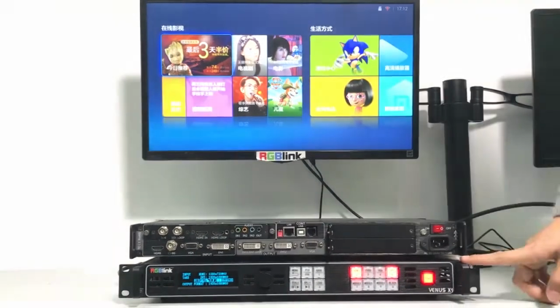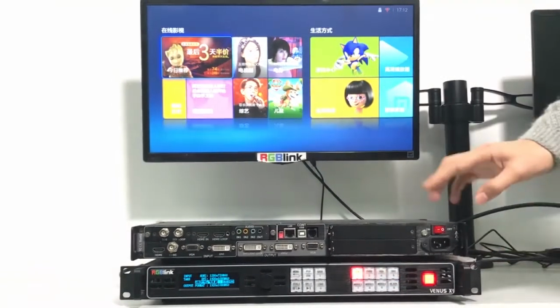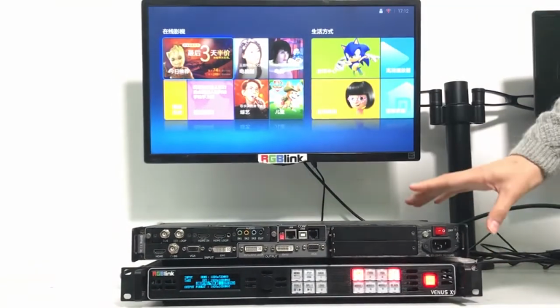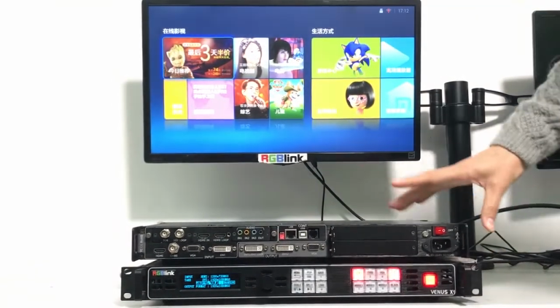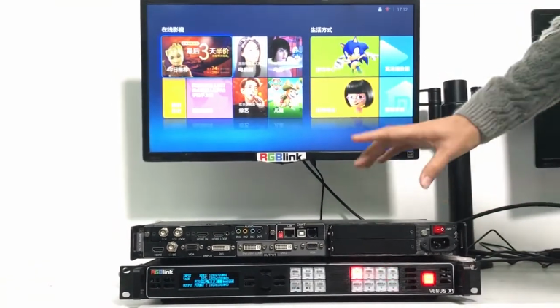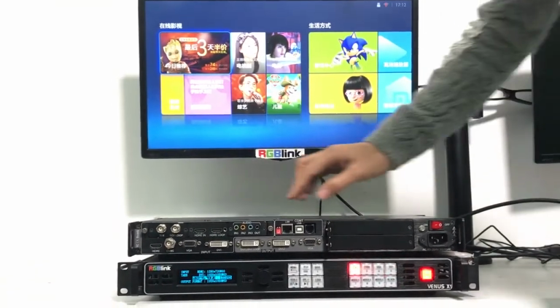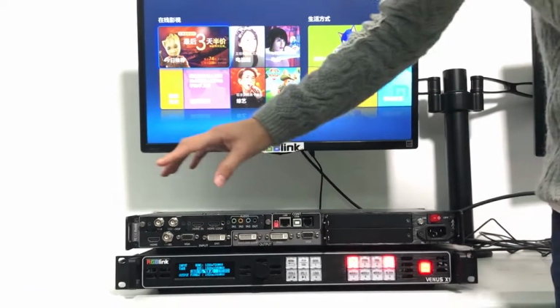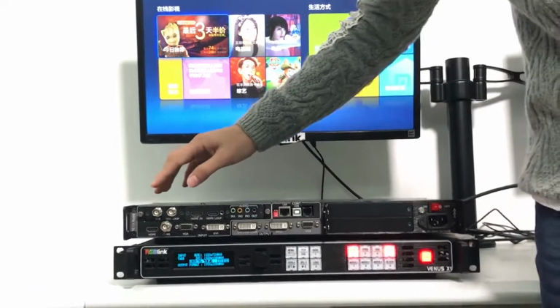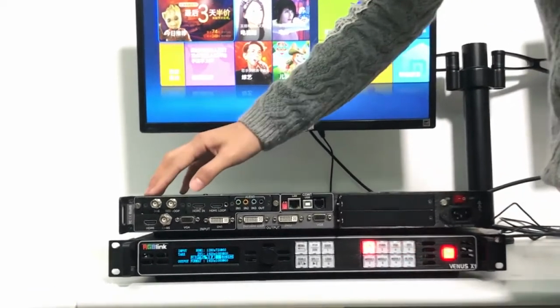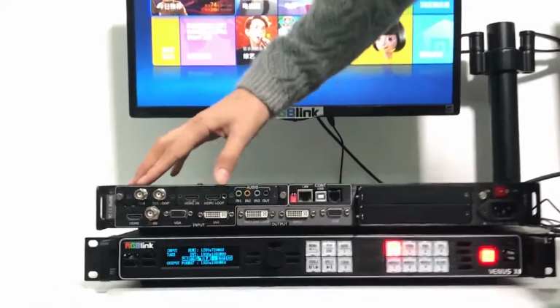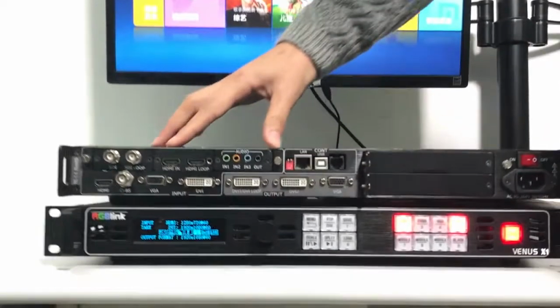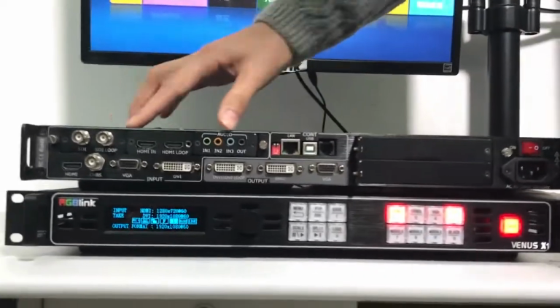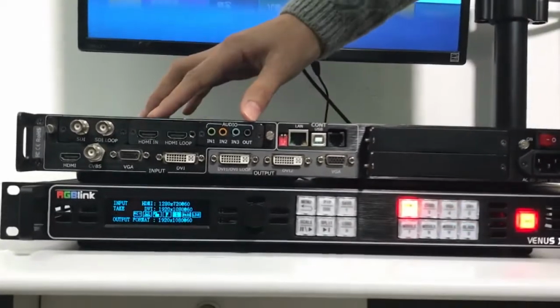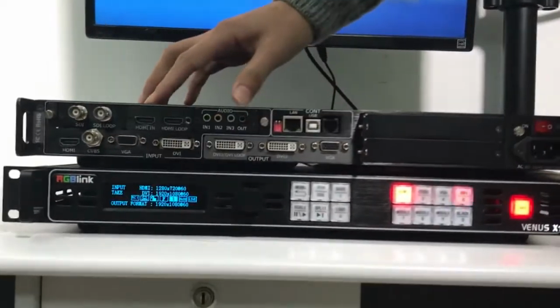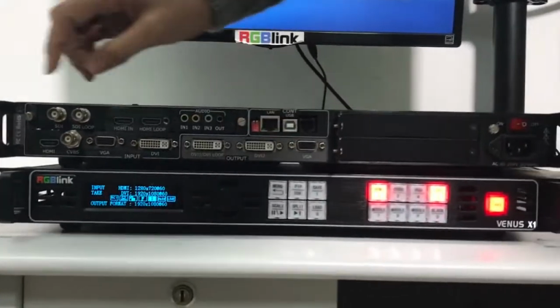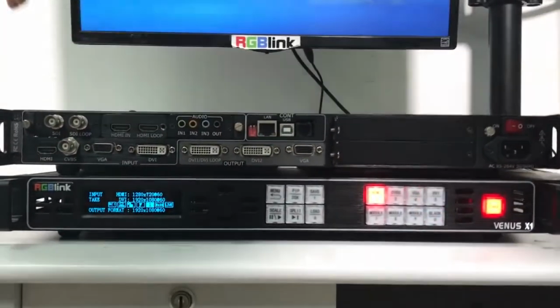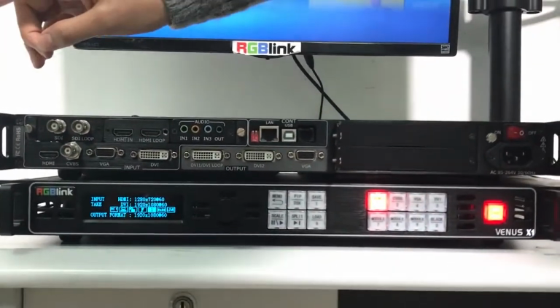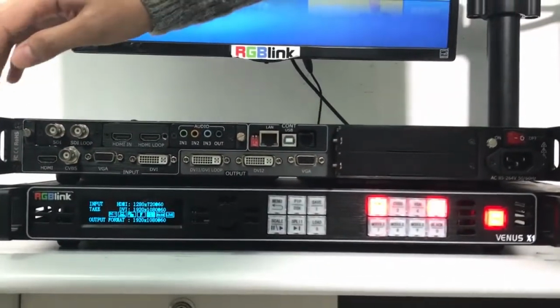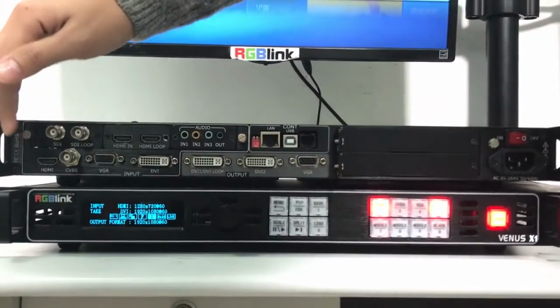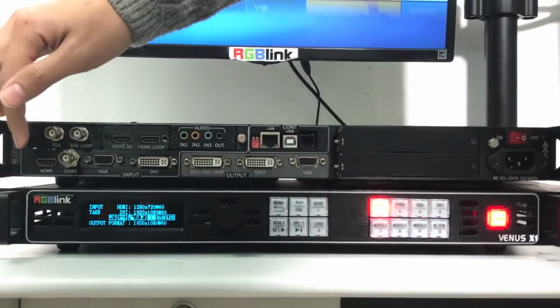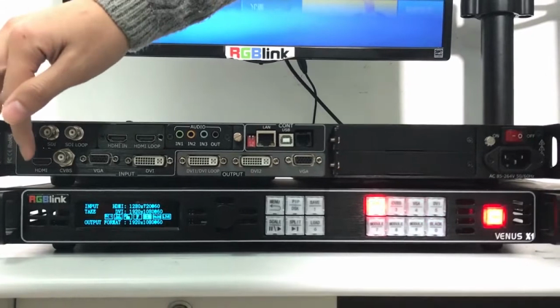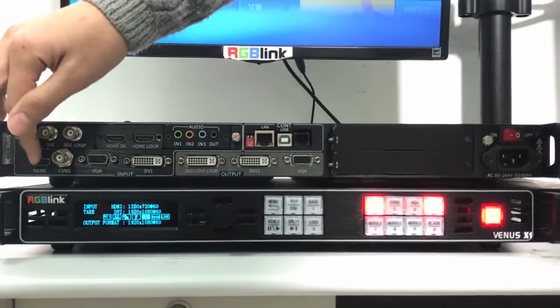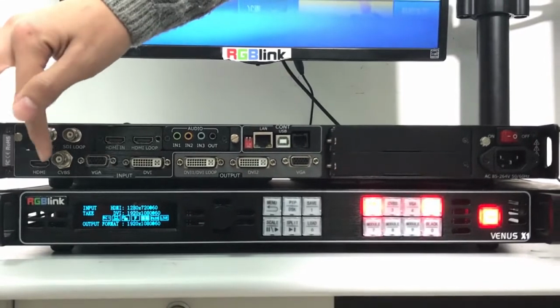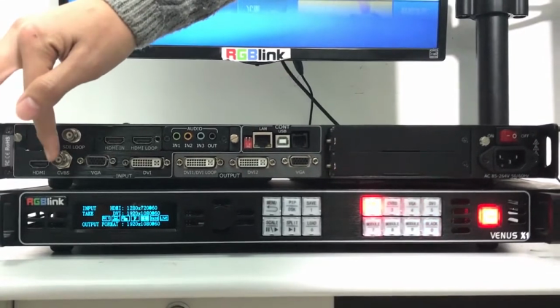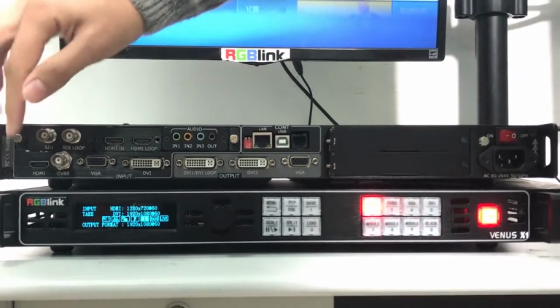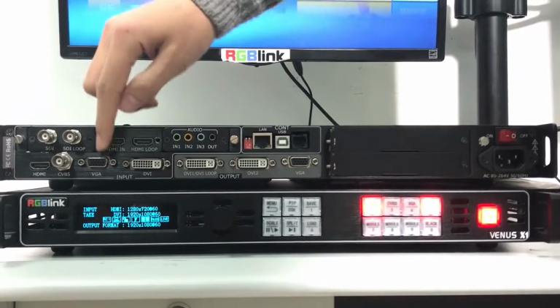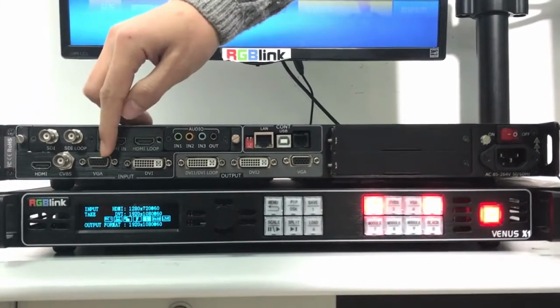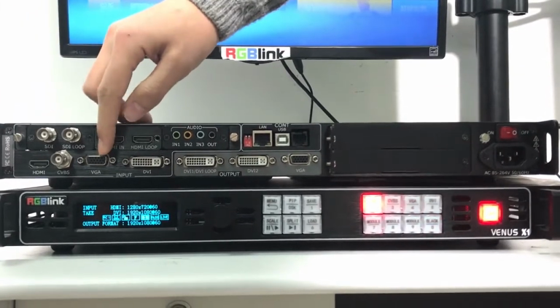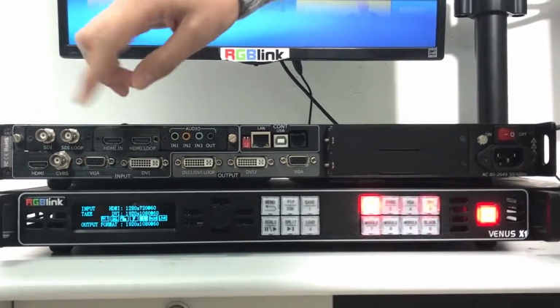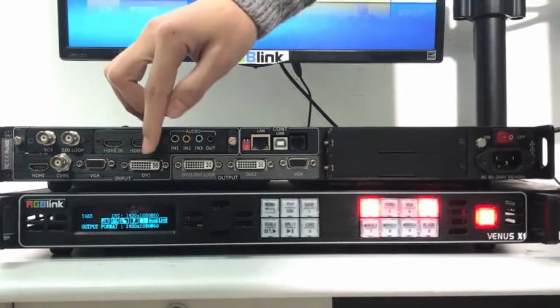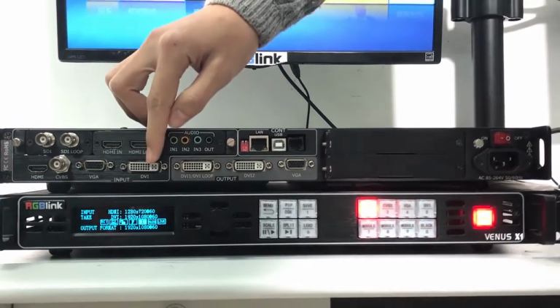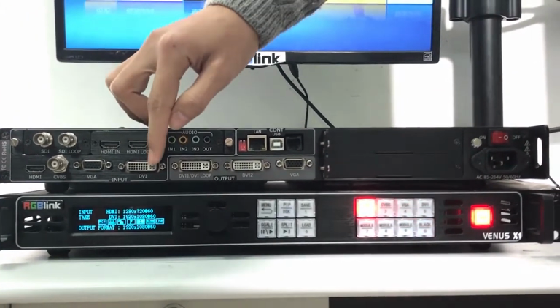First, let's have an overview of the interface. For inputs, it has HDMI, CVBS, VGA, and DVI input.